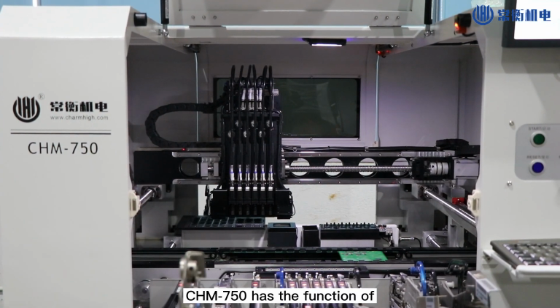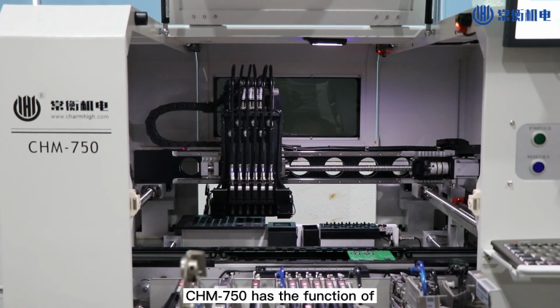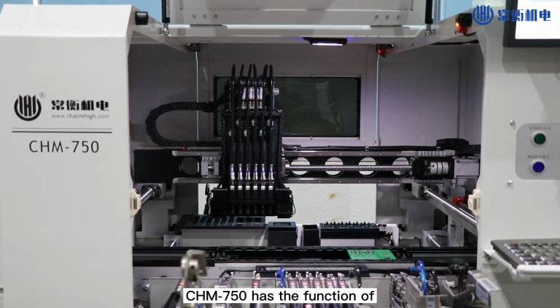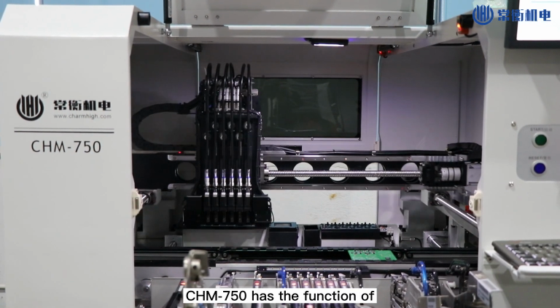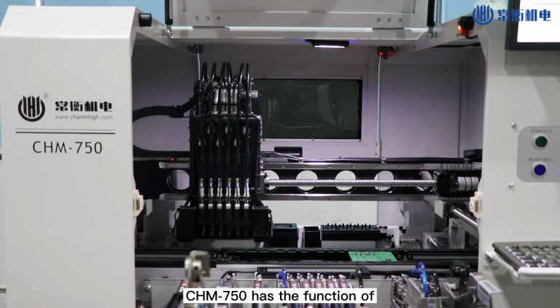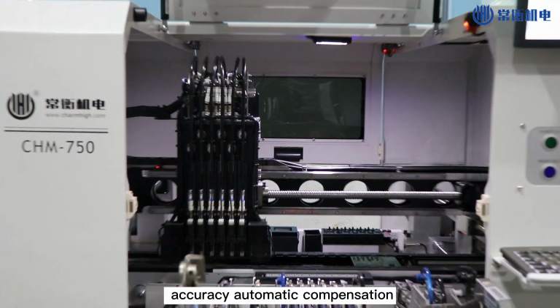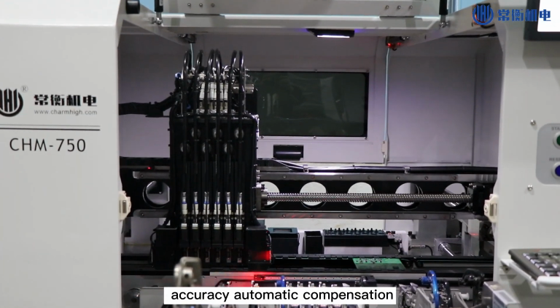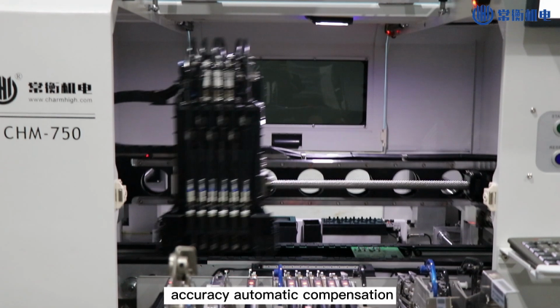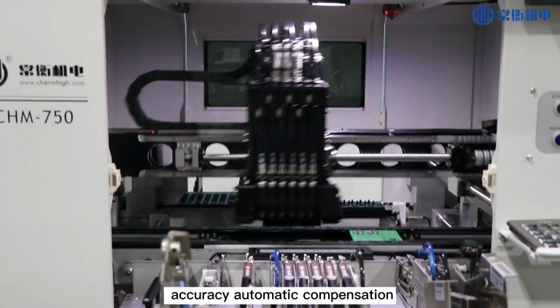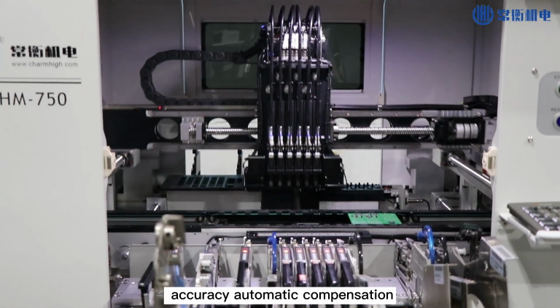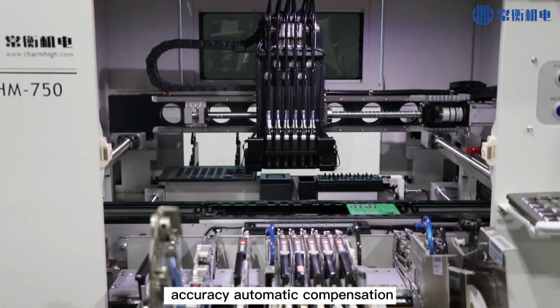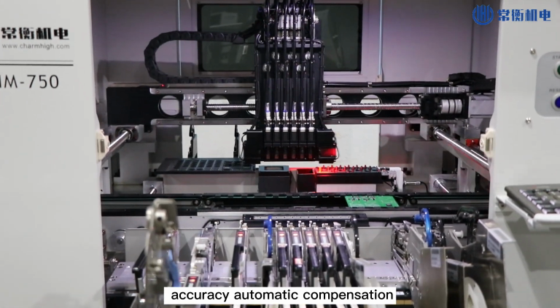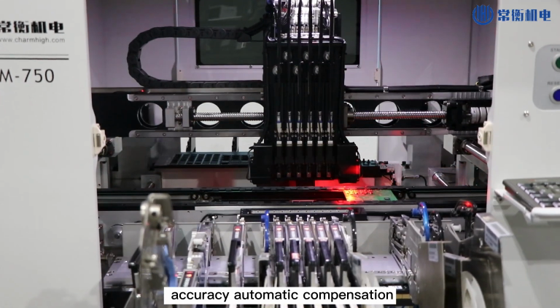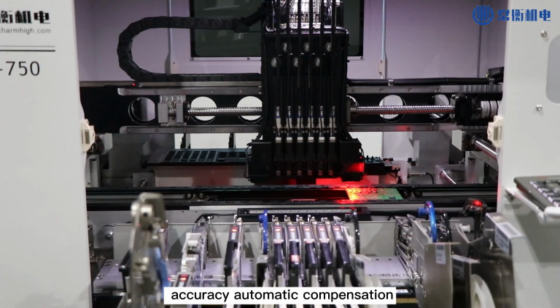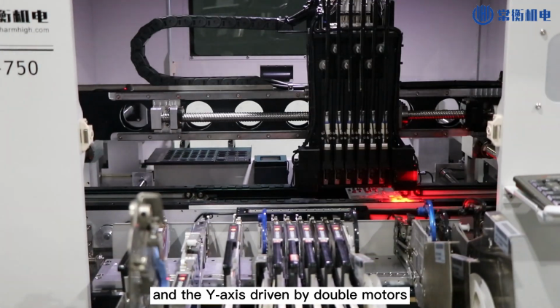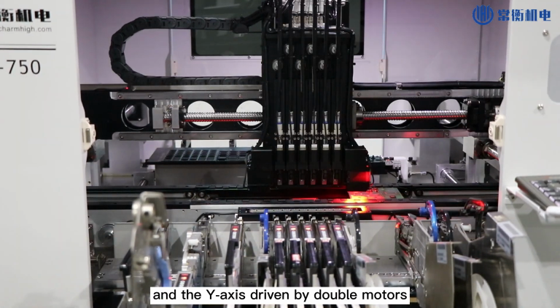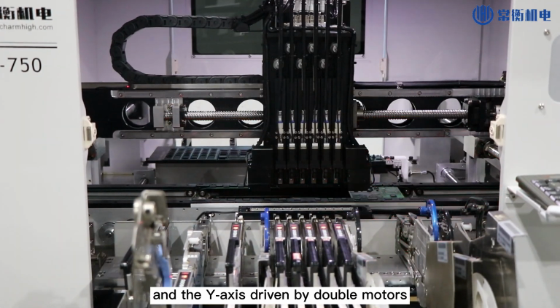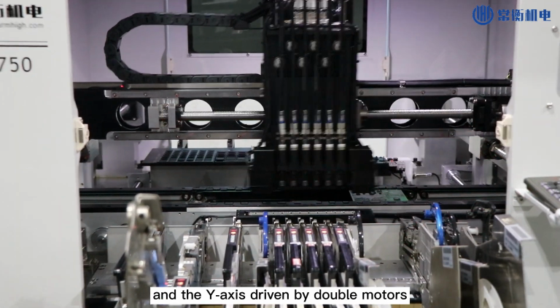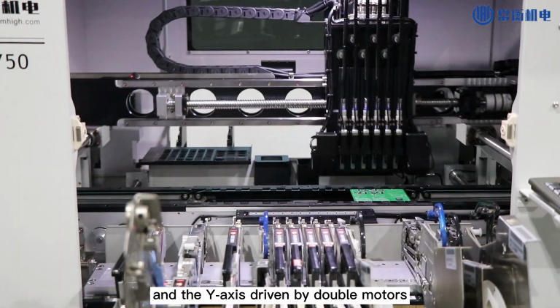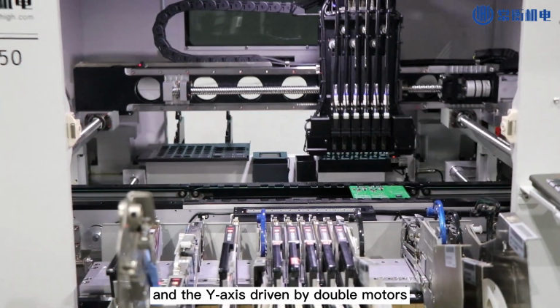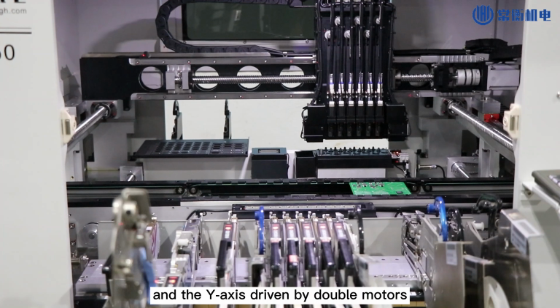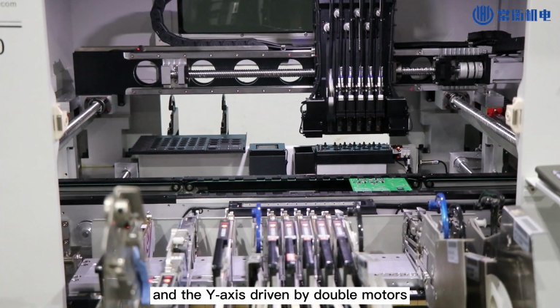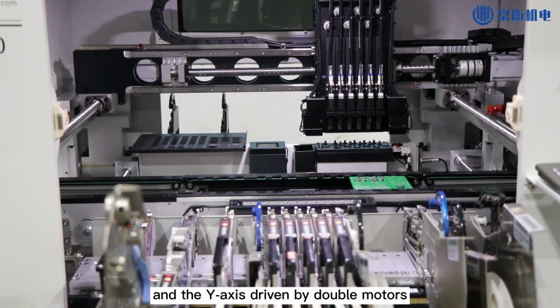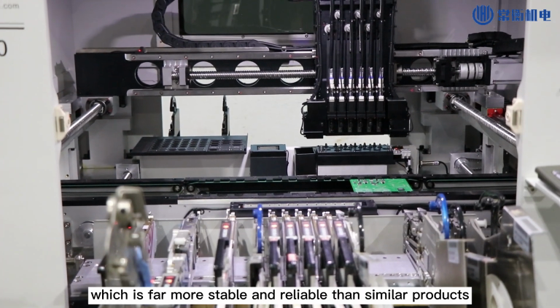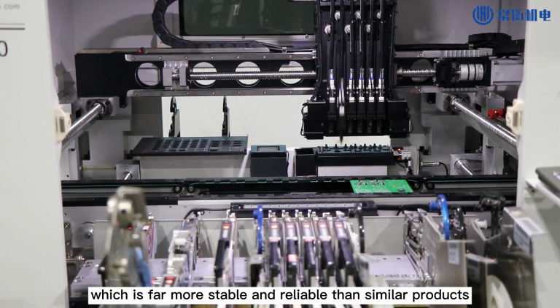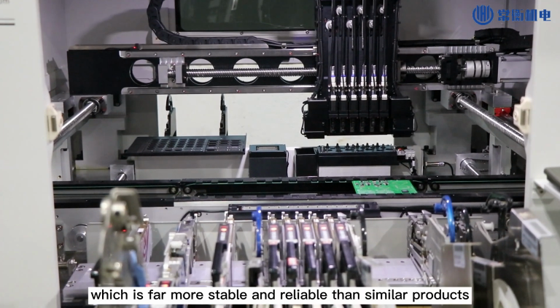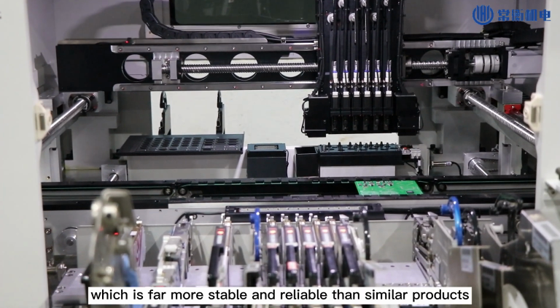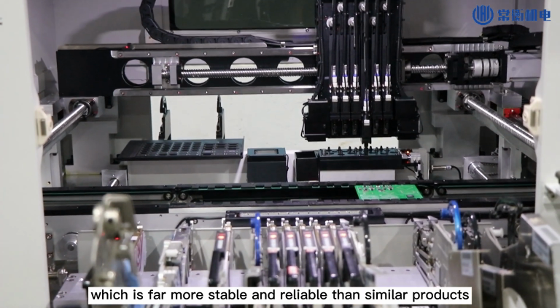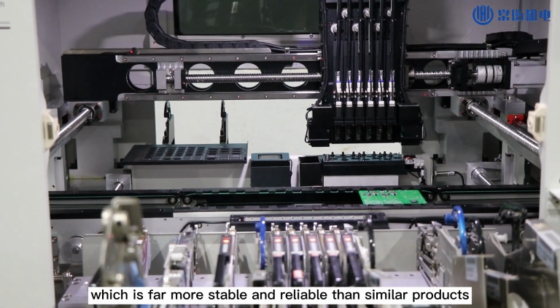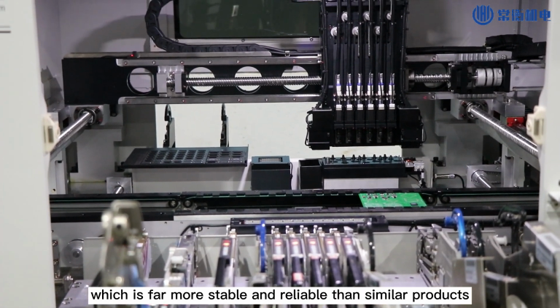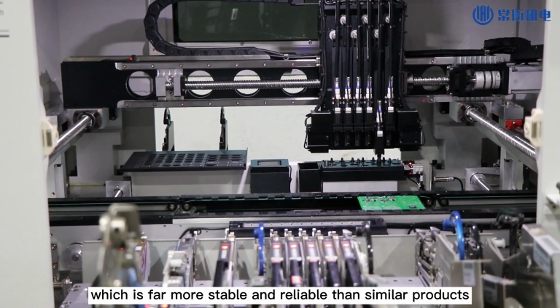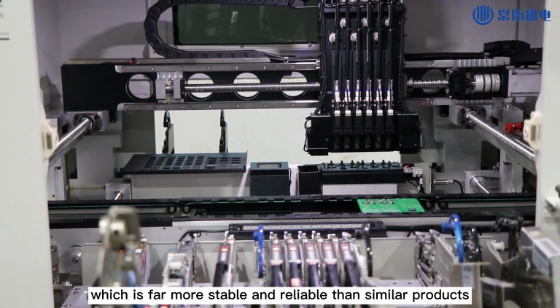The CHM750 has the function of accuracy automatic compensation, and the Y-axis is driven by double motors, which is far more stable and reliable than similar products.